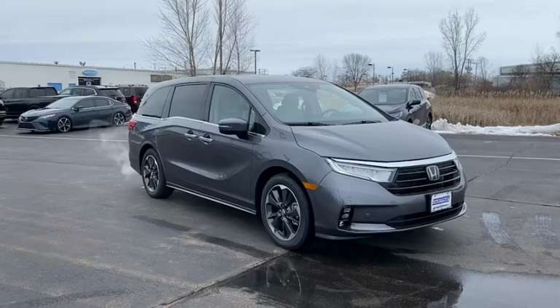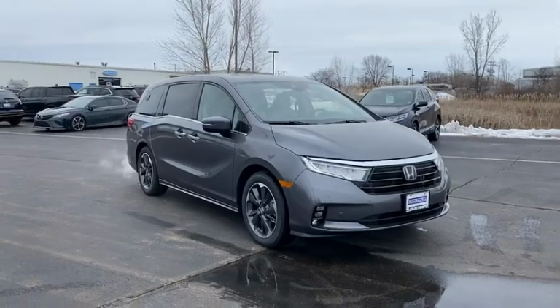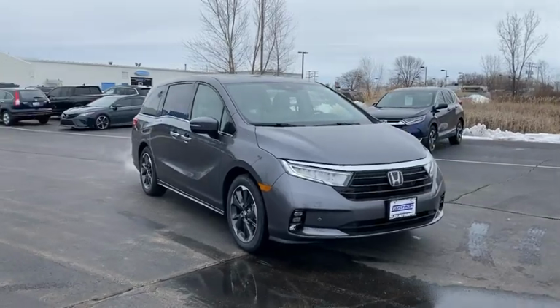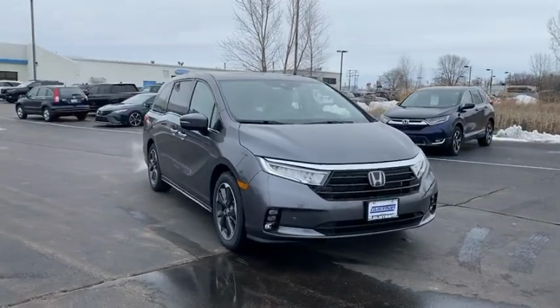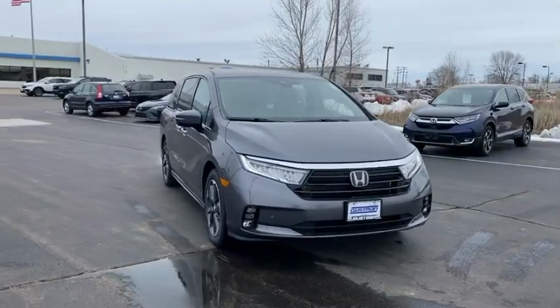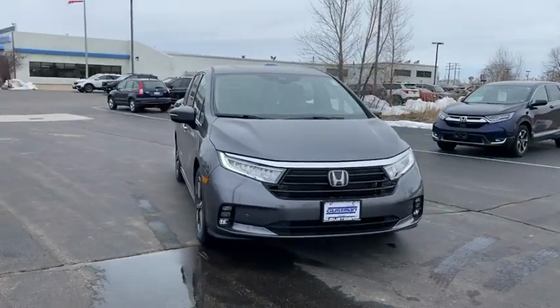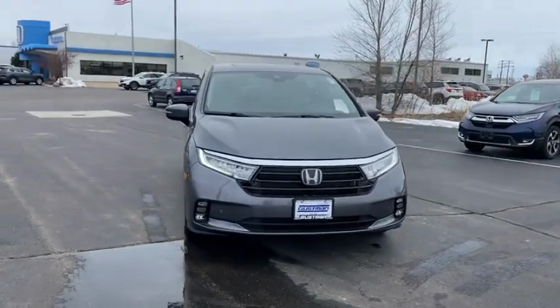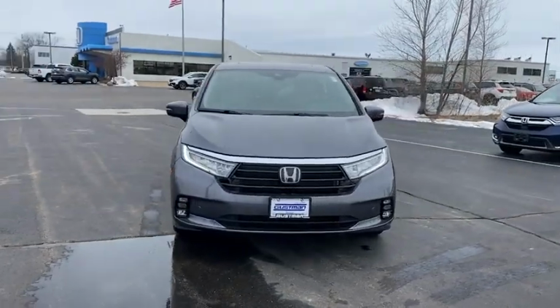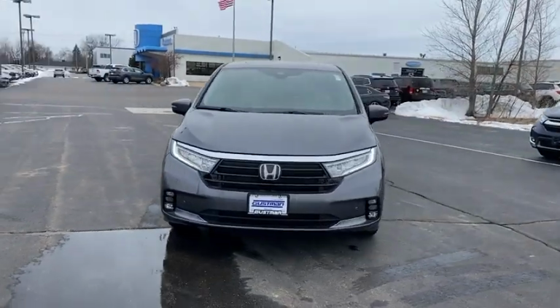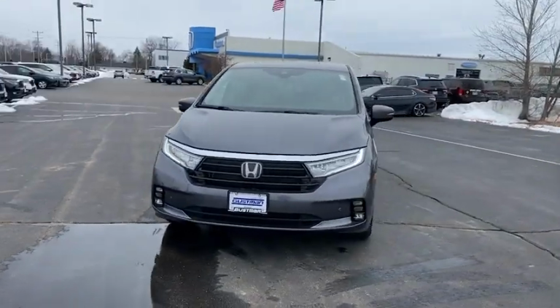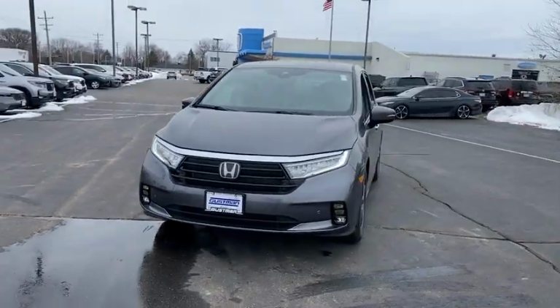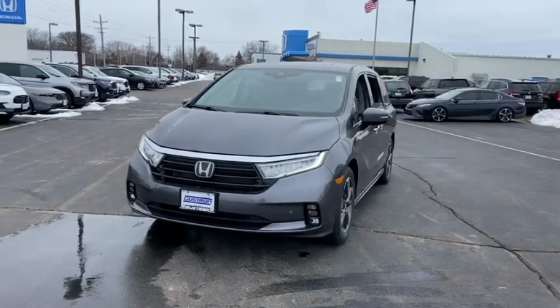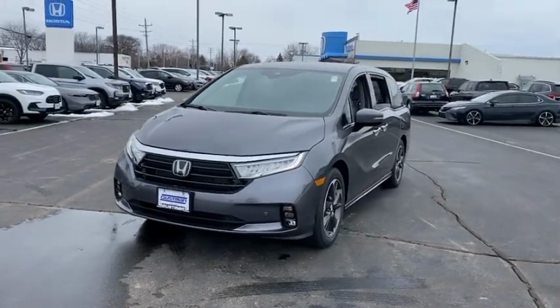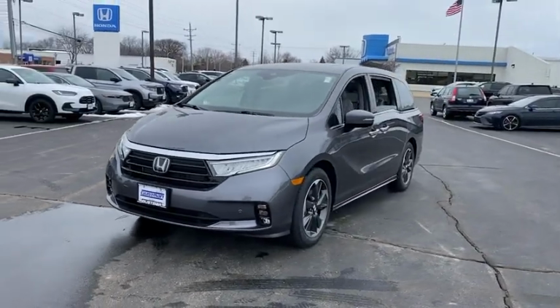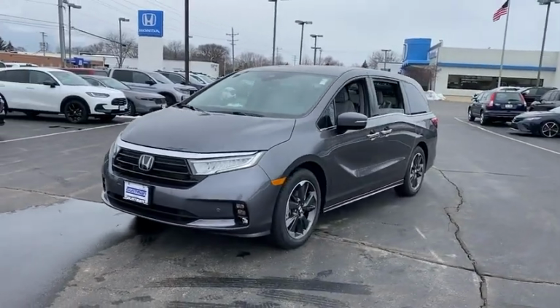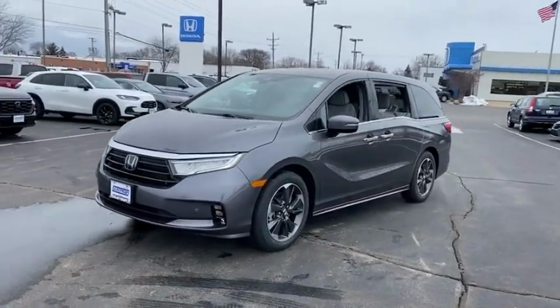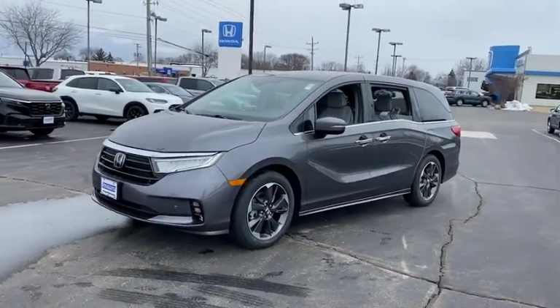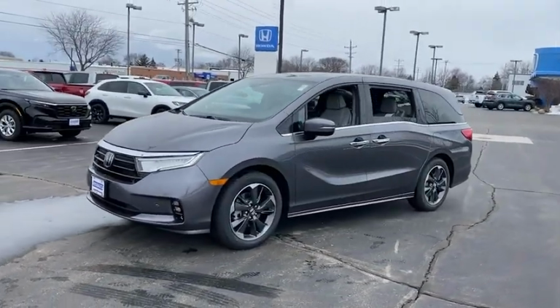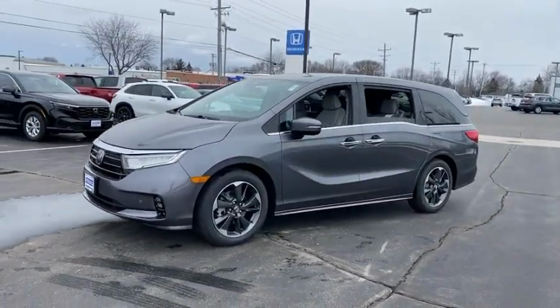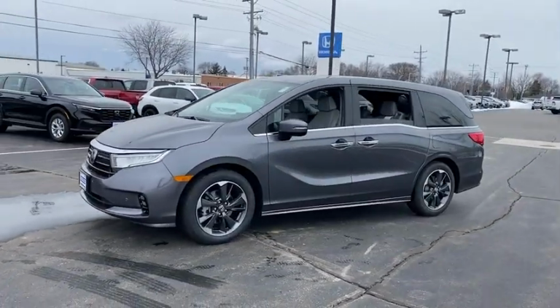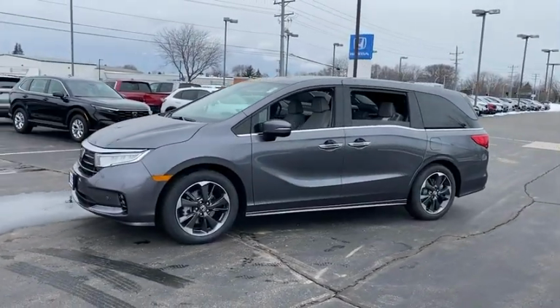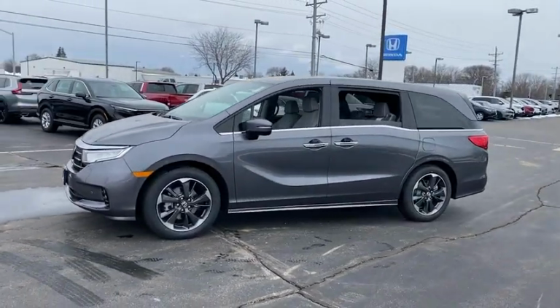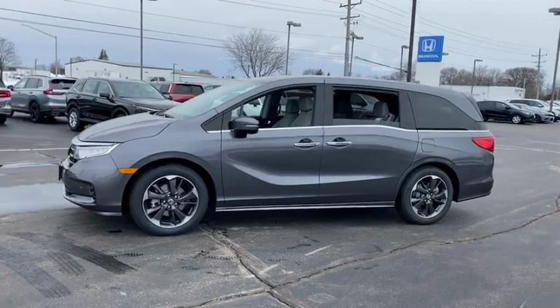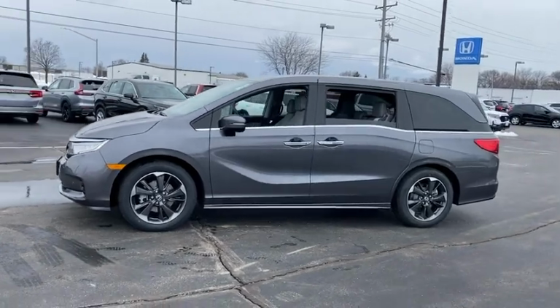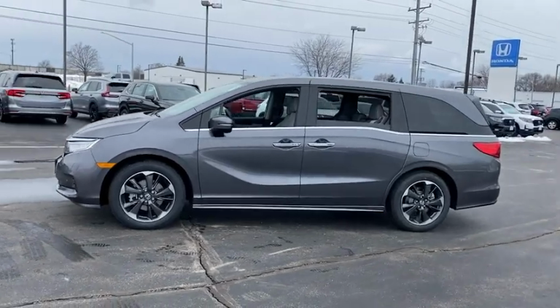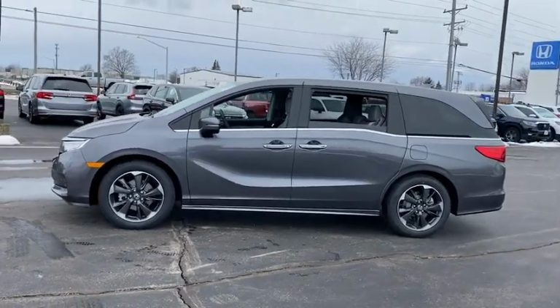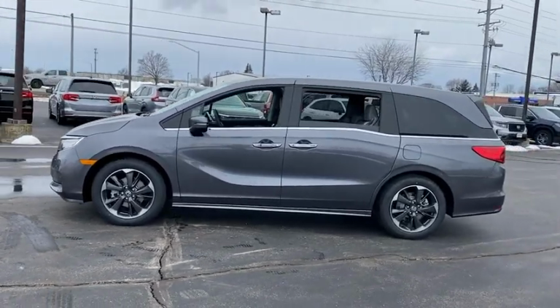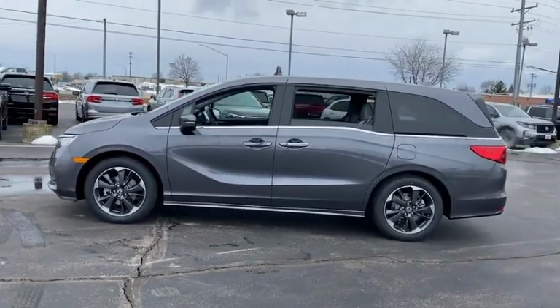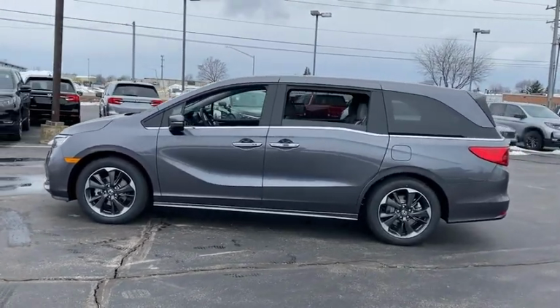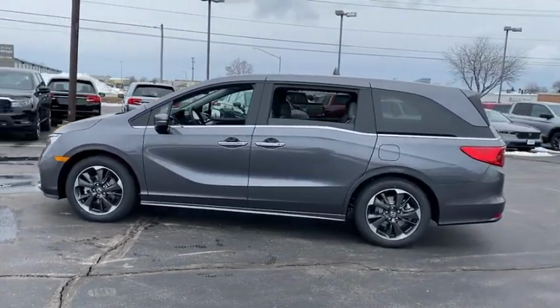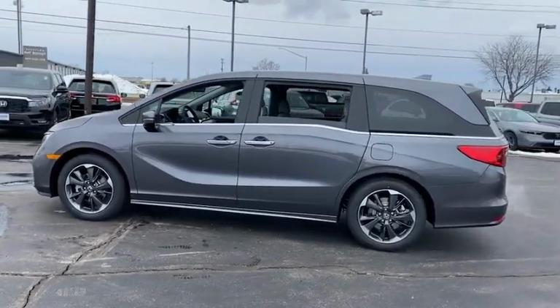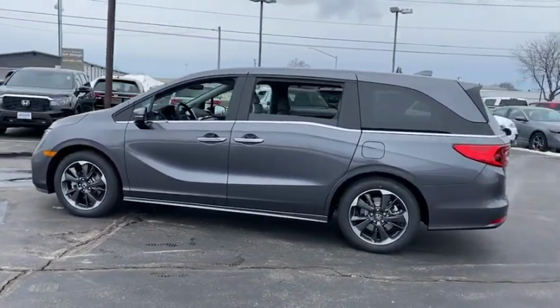Make a great choice today with the 2023 Honda Odyssey. The Honda Odyssey is a showcase of distinguished style, captivating technology, and advanced safety features. A must for all families. Here are some of this vehicle's great options.